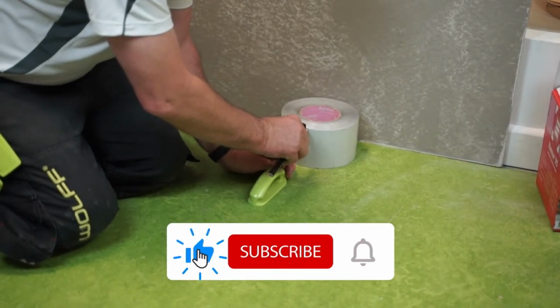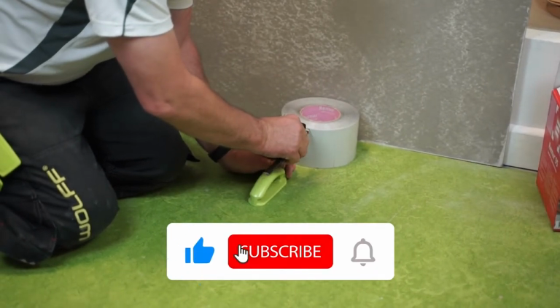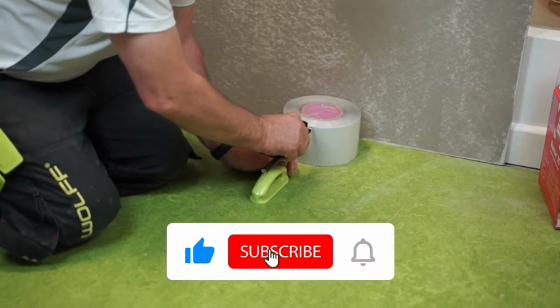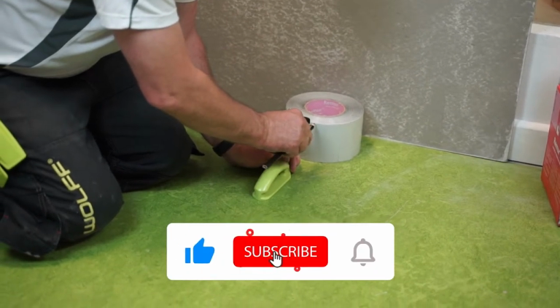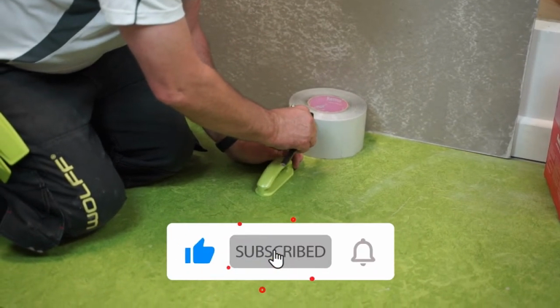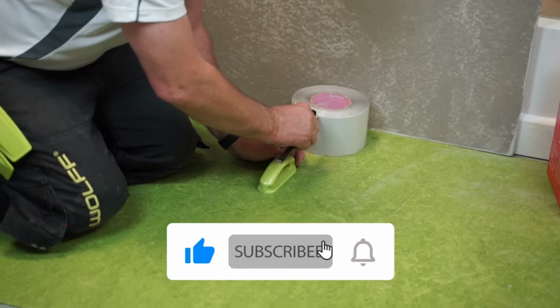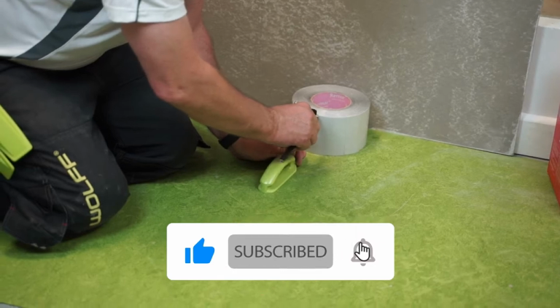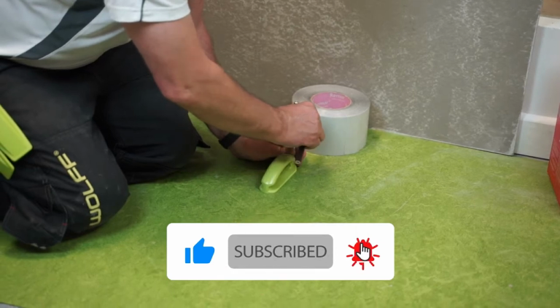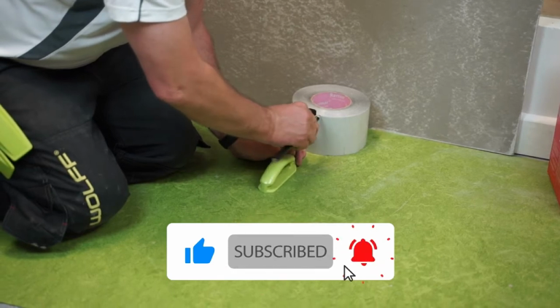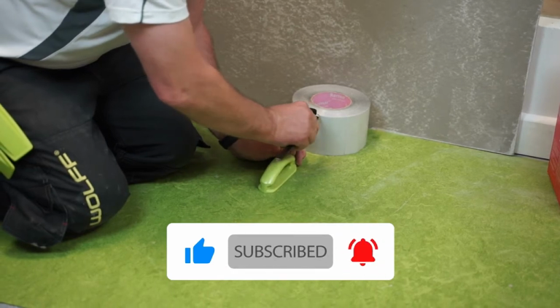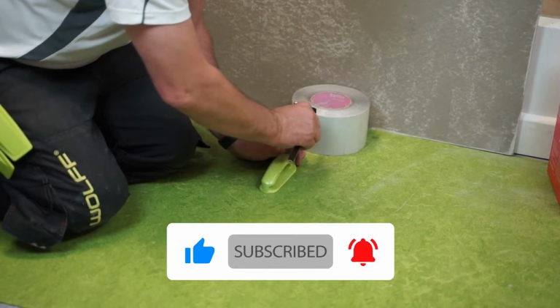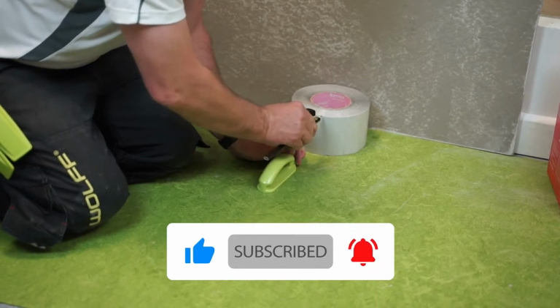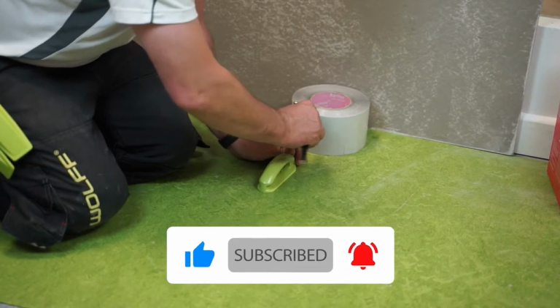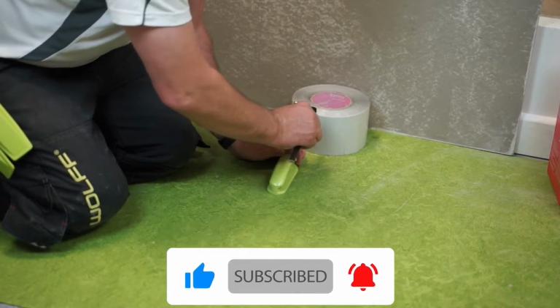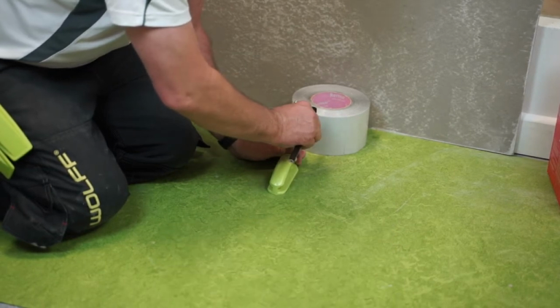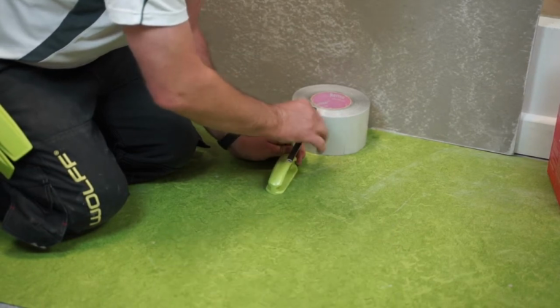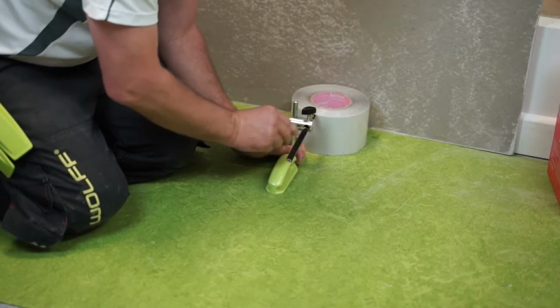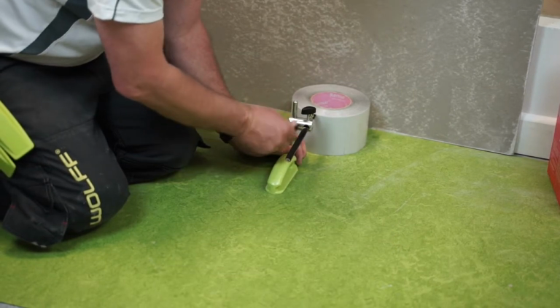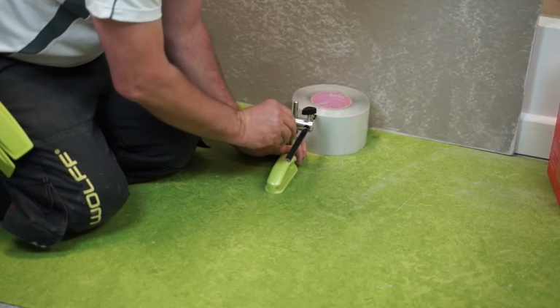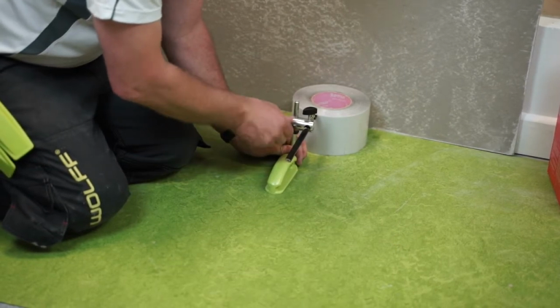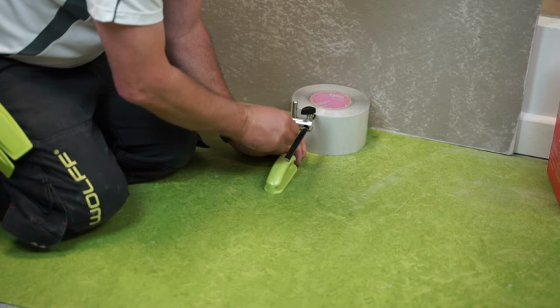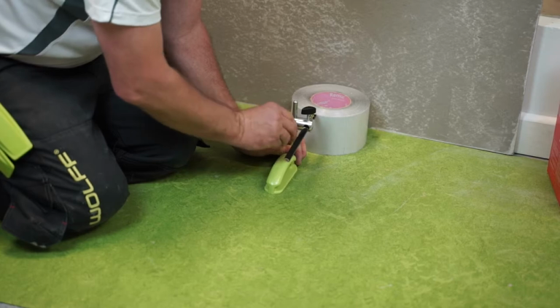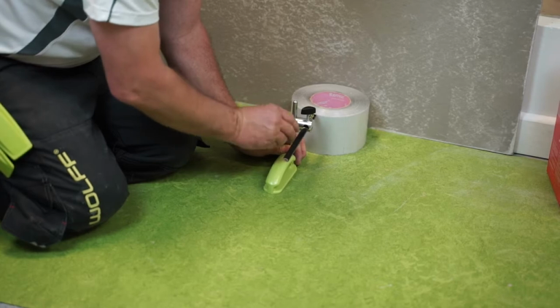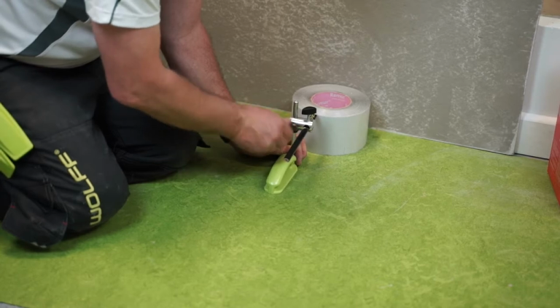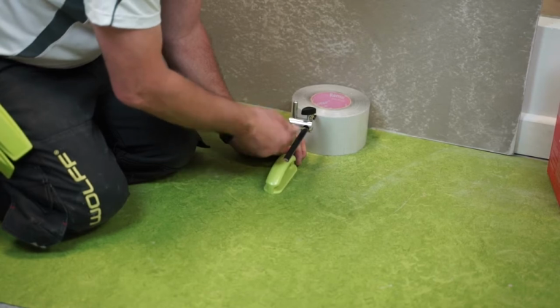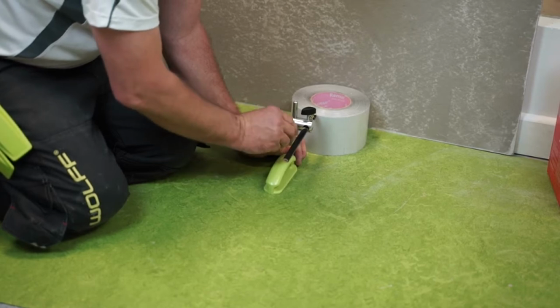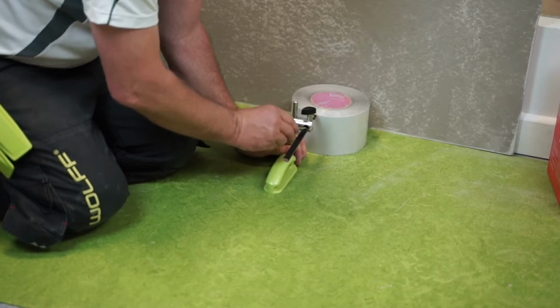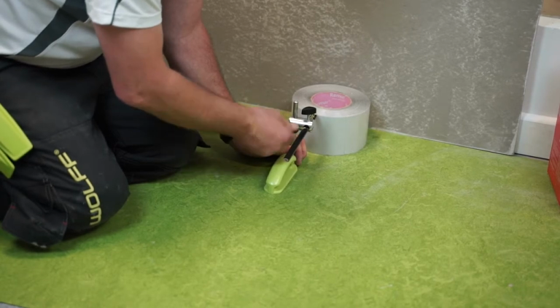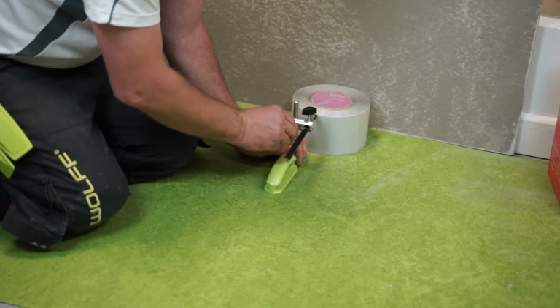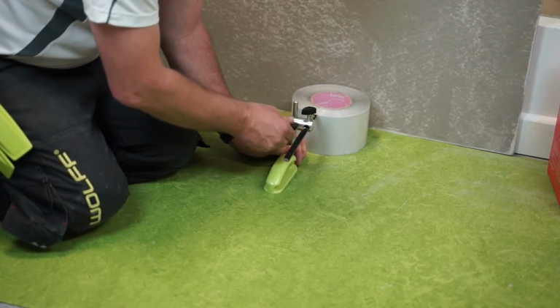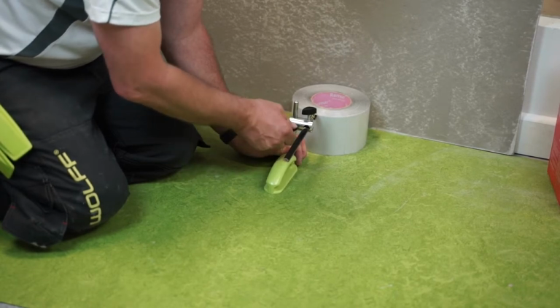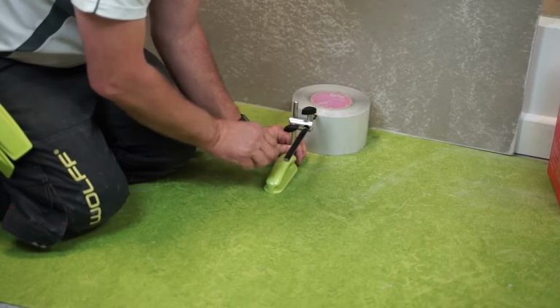Obviously we don't want to go right to the floor with the tape, so I can just adjust that a little bit higher, set that there, and make sure it's locked in.